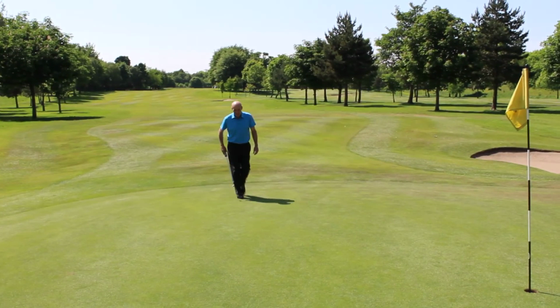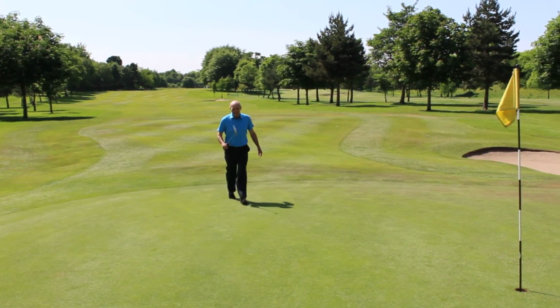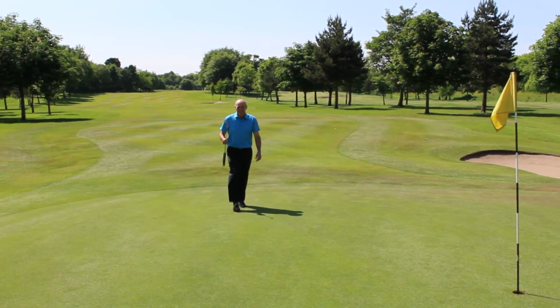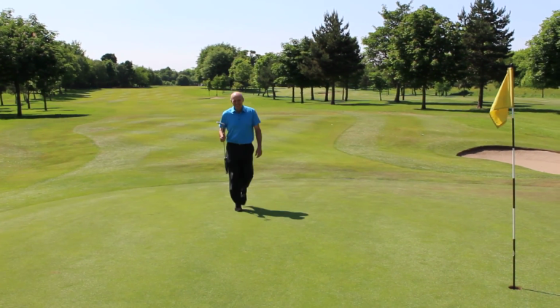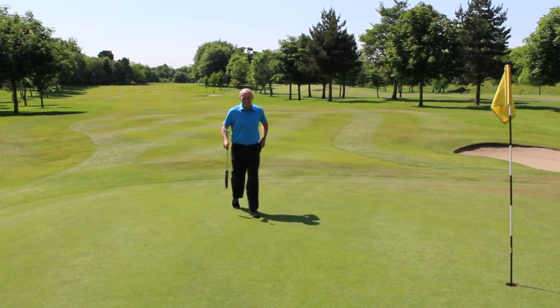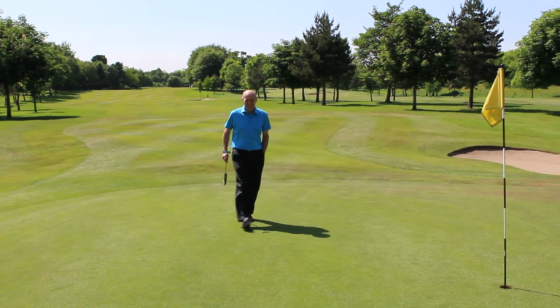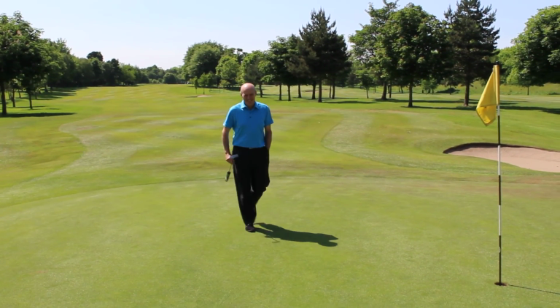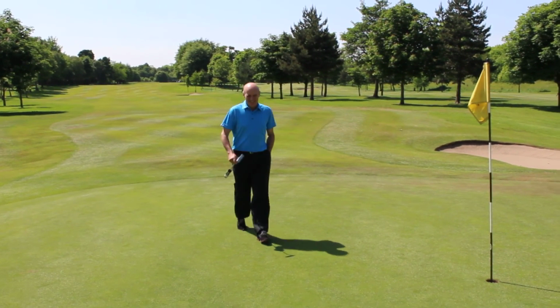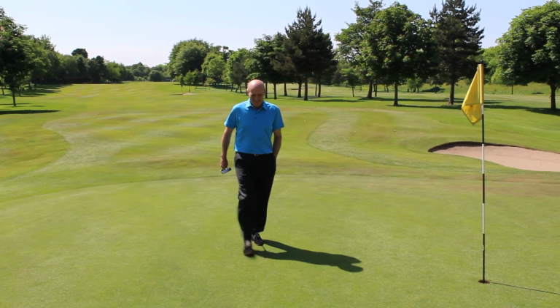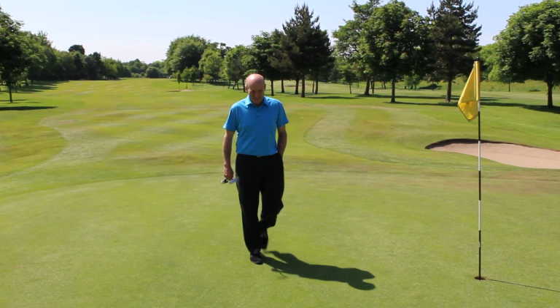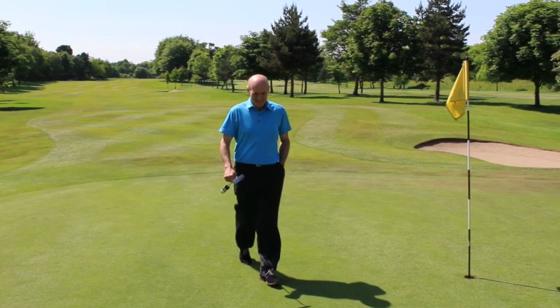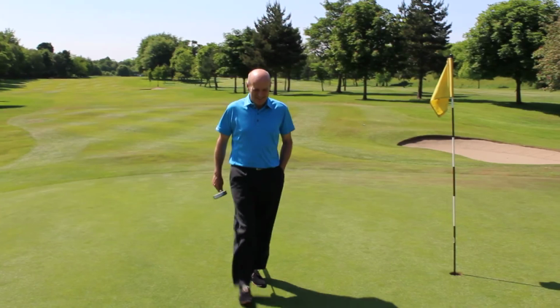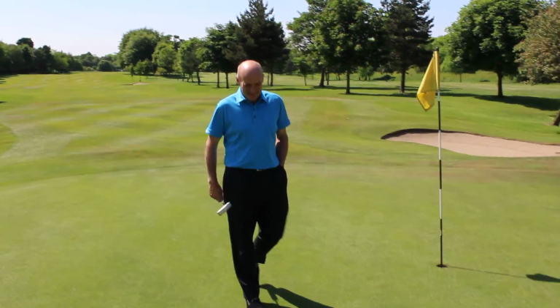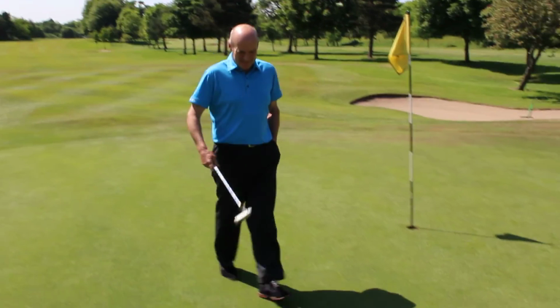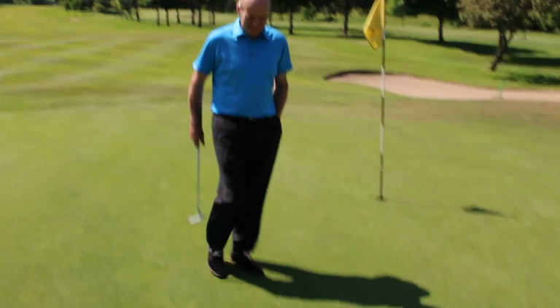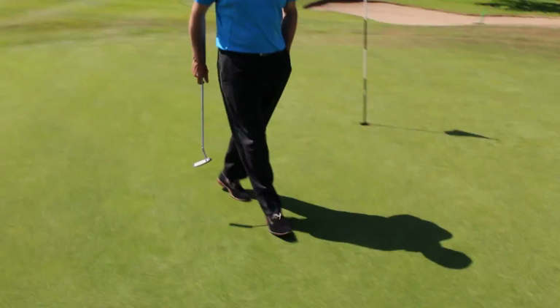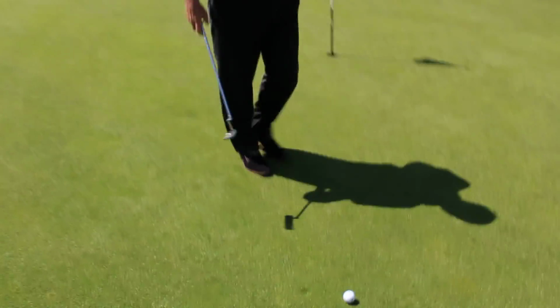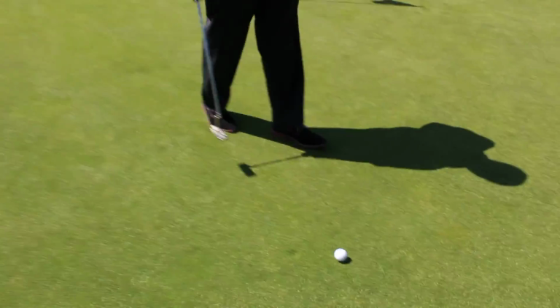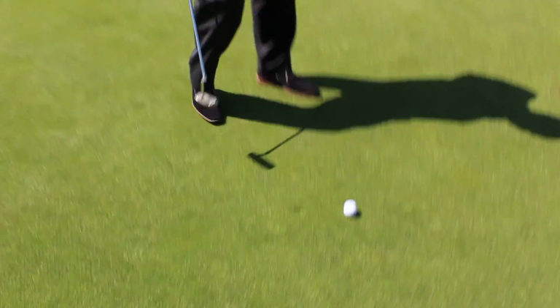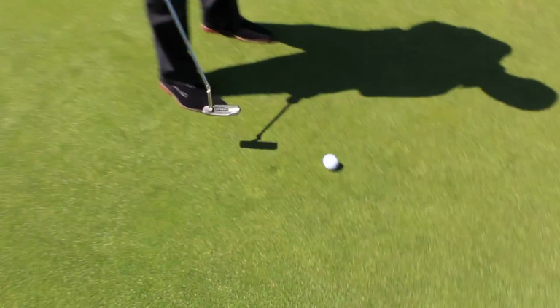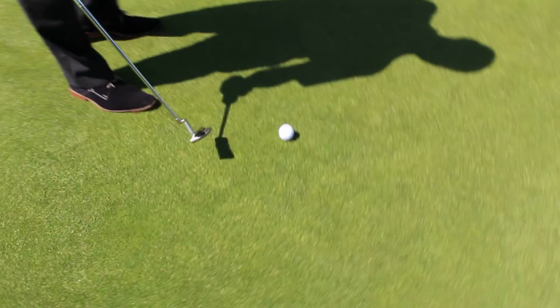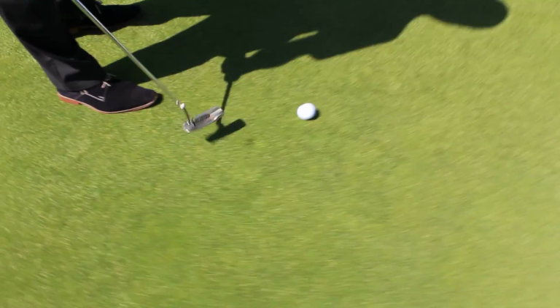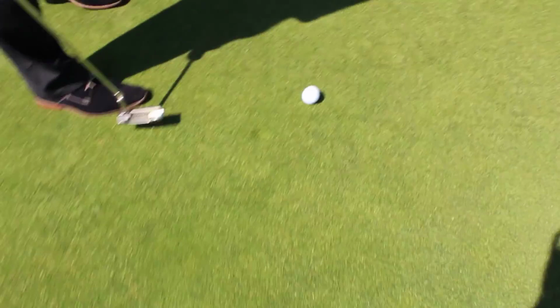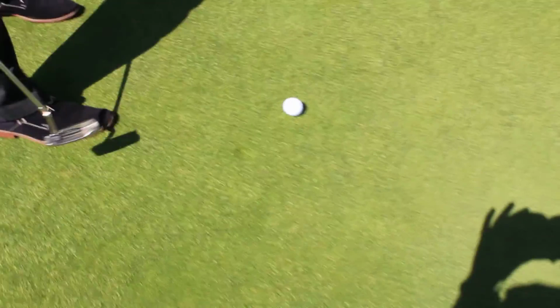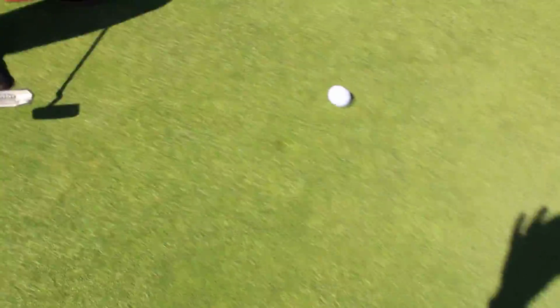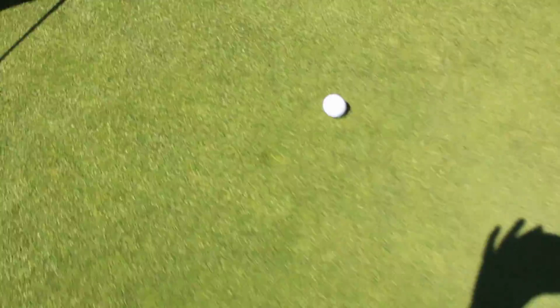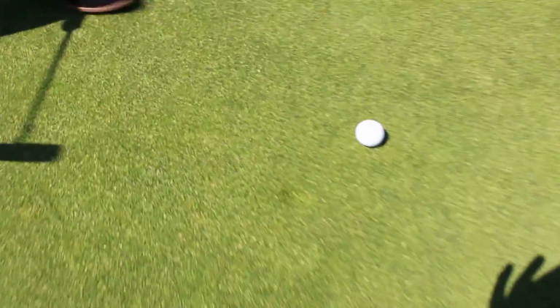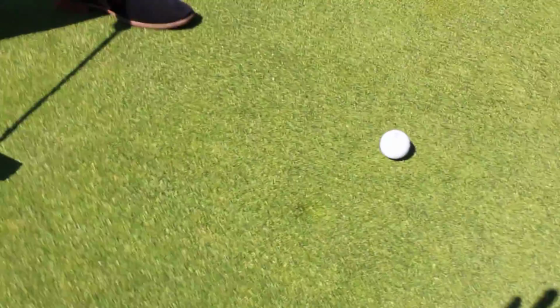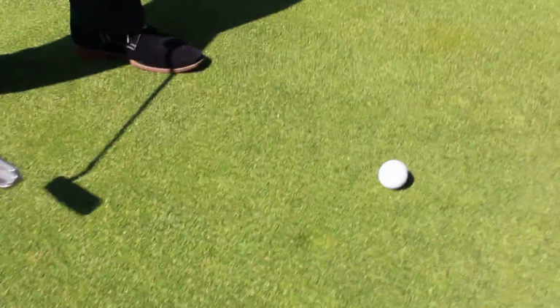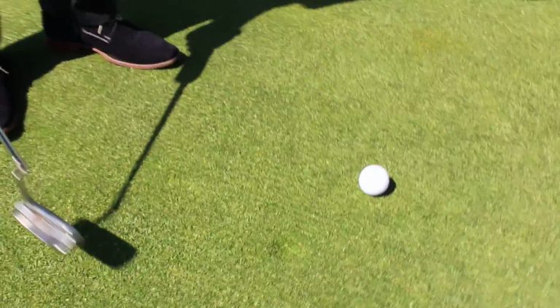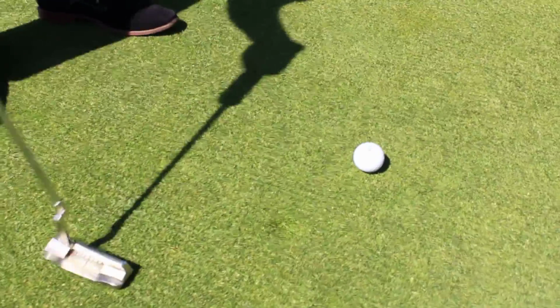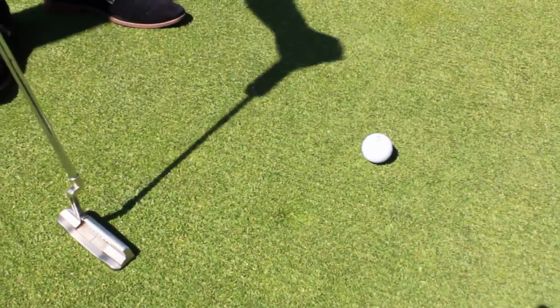This is Jim Callahan for Hagscastle TV. I'm out on the 18th green with head professional Campbell Elliott. Campbell's hit the shot onto the green and you can see his pitch mark. Campbell, talk us through how you repair your pitch mark.